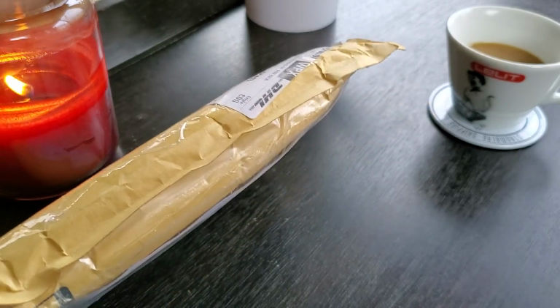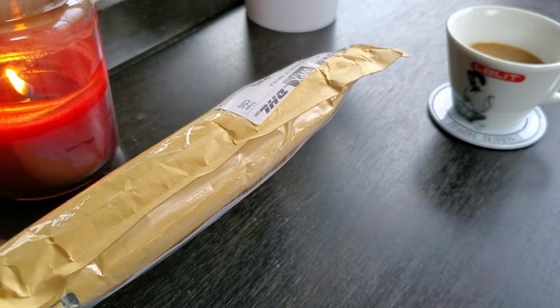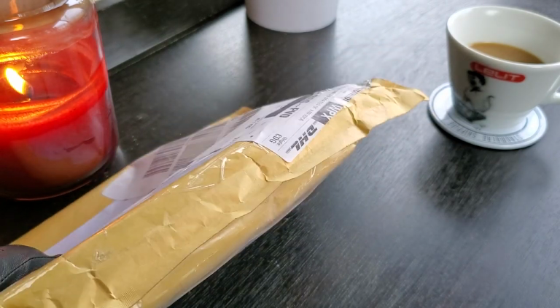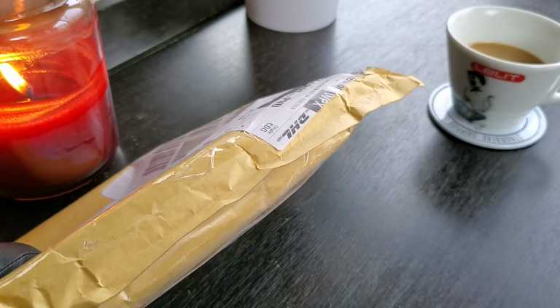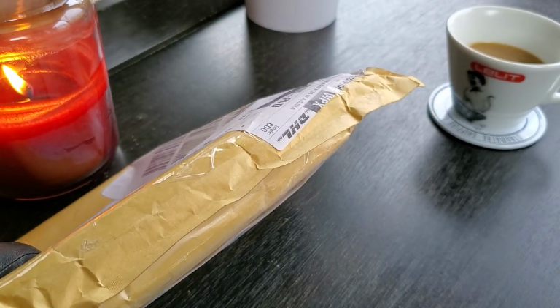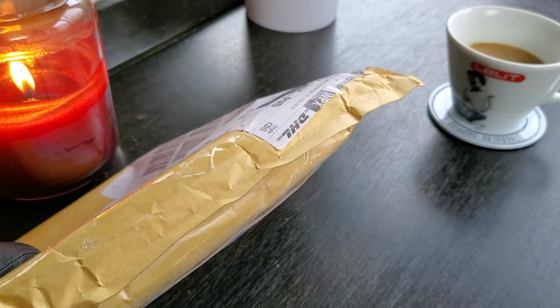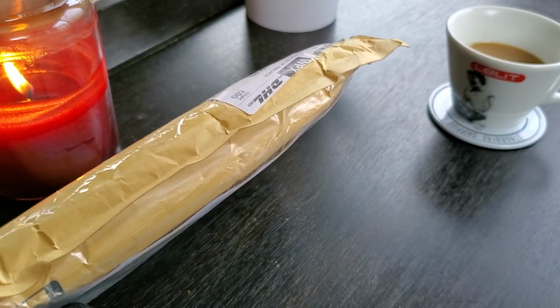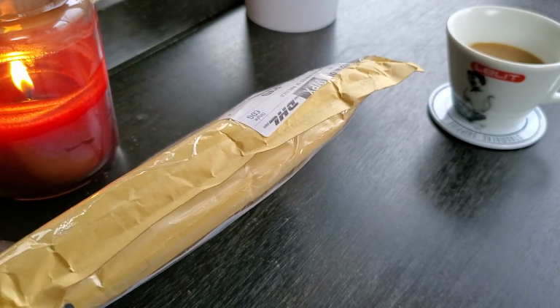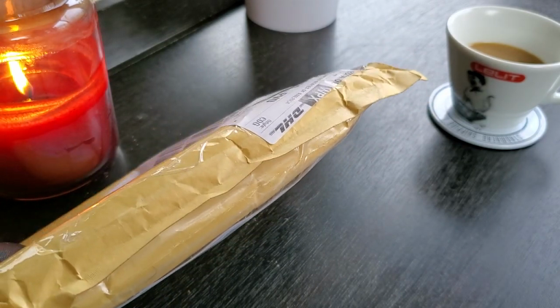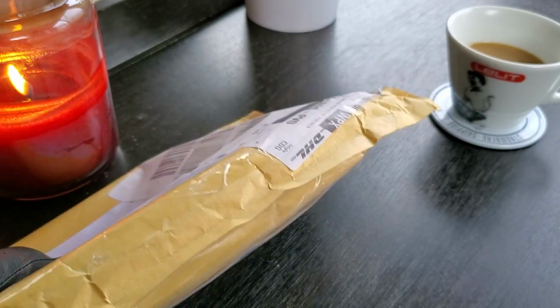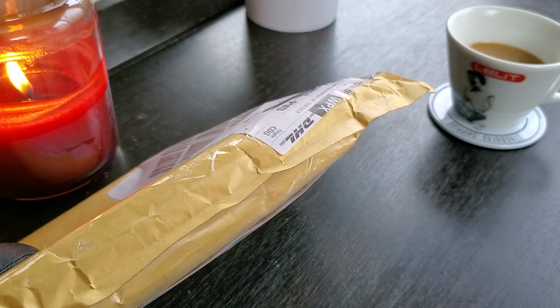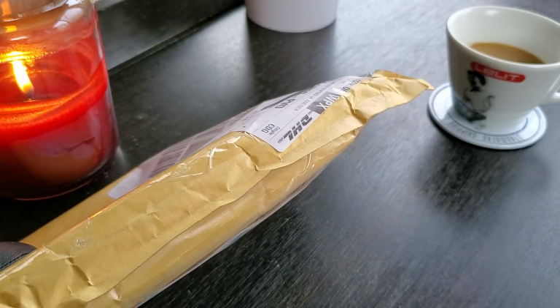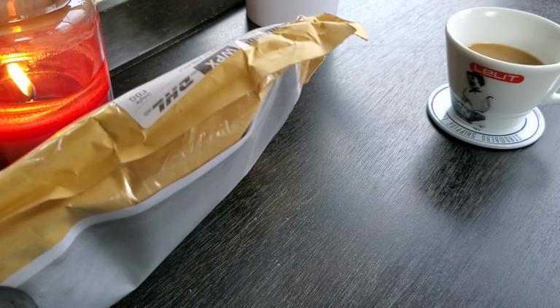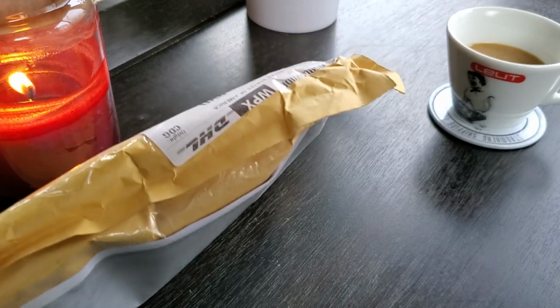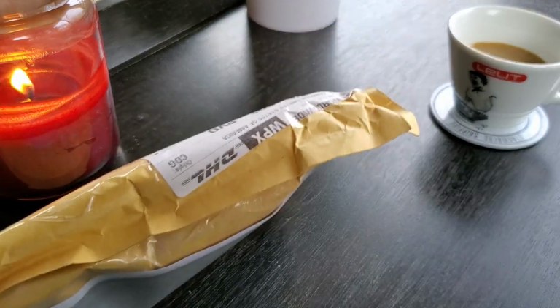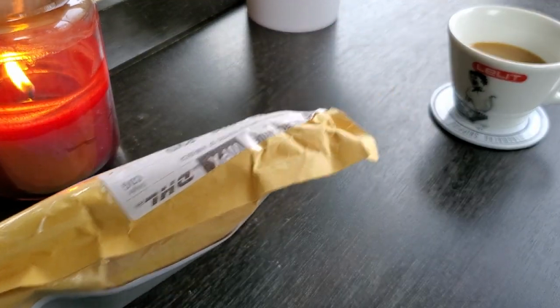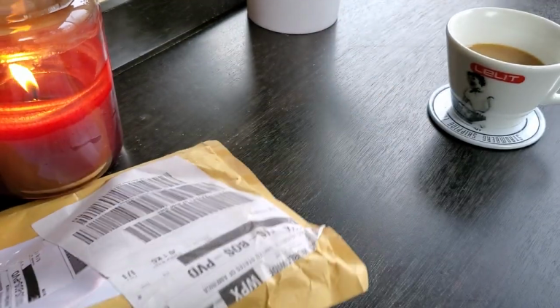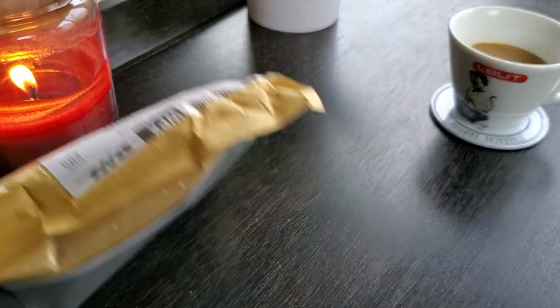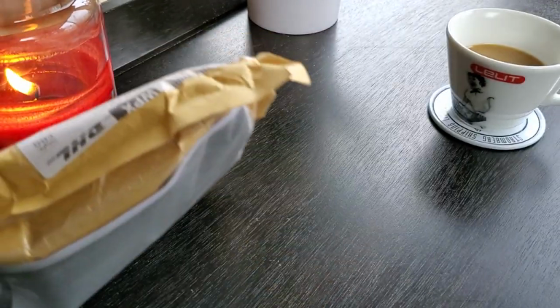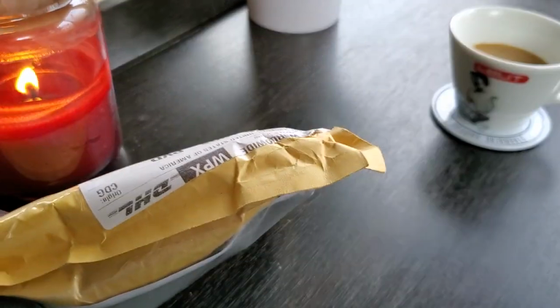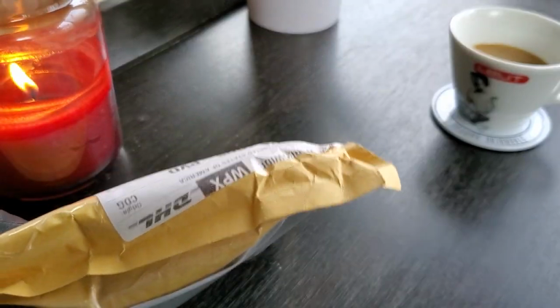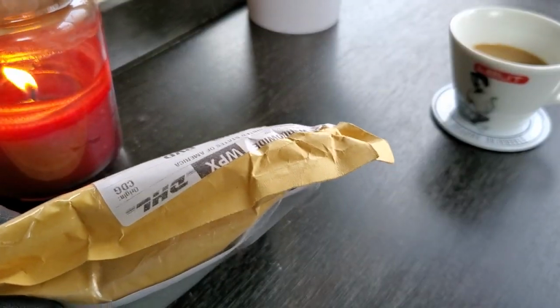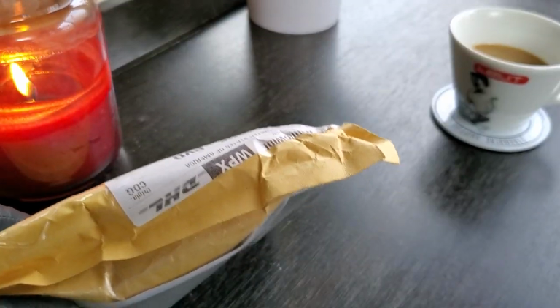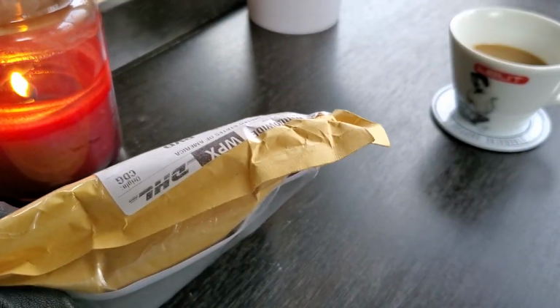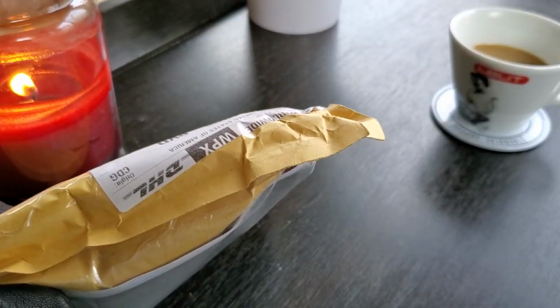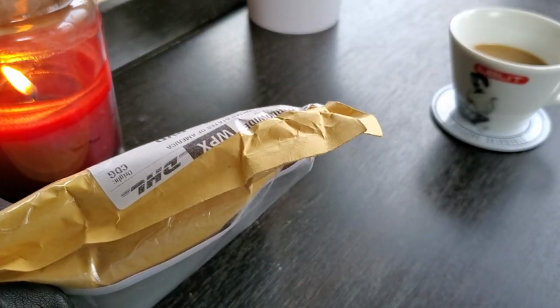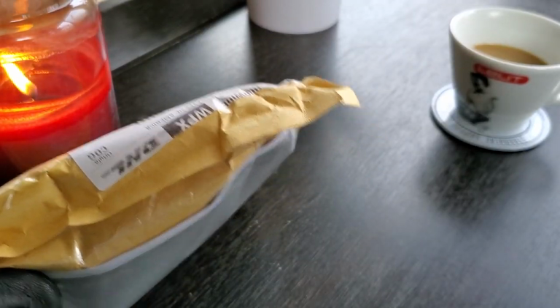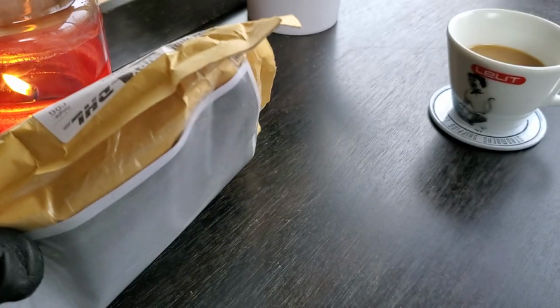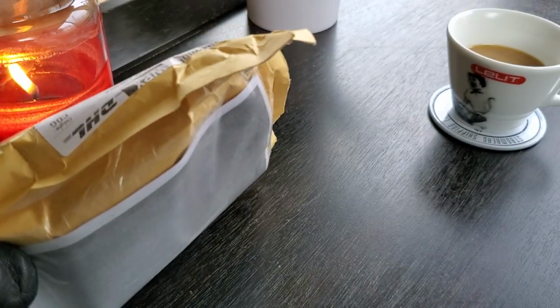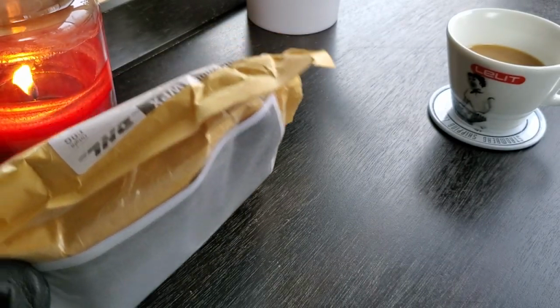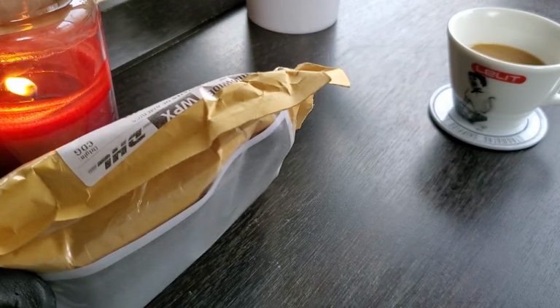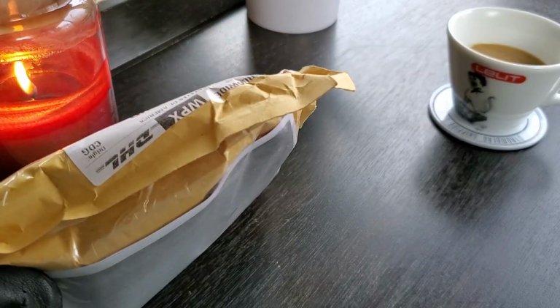Hey guys, guess what? Back for another unboxing. You'll never guess where I'm from — Paris, France, of all places. So let's get right into it.